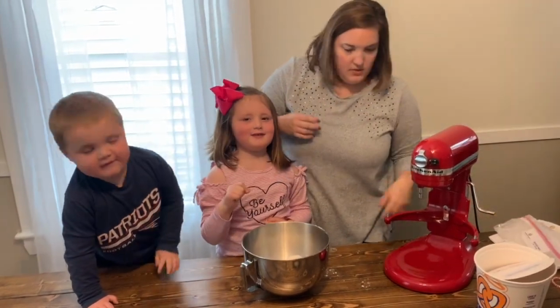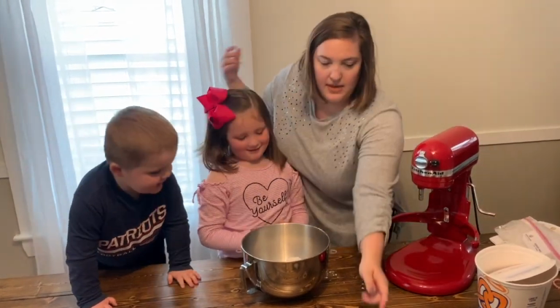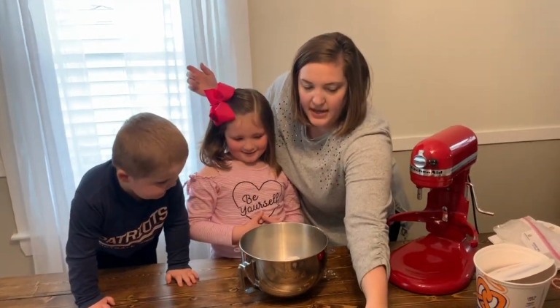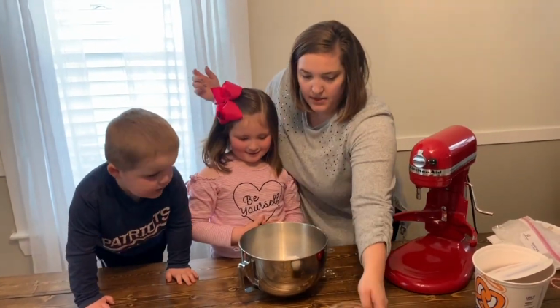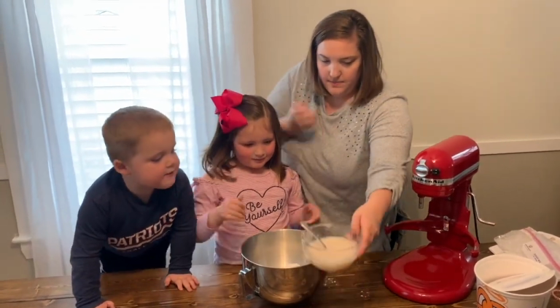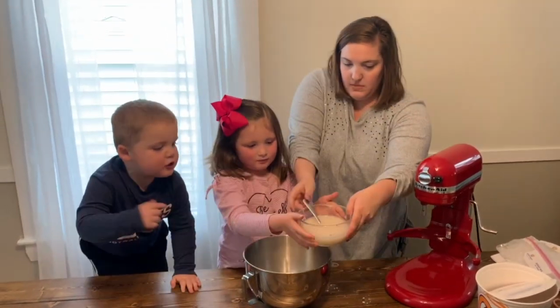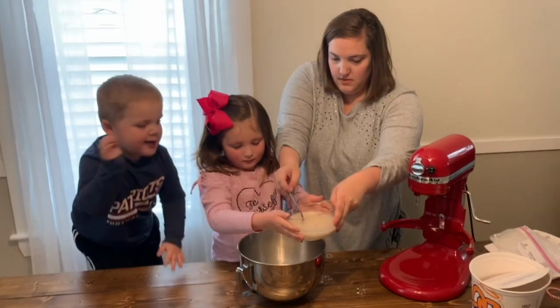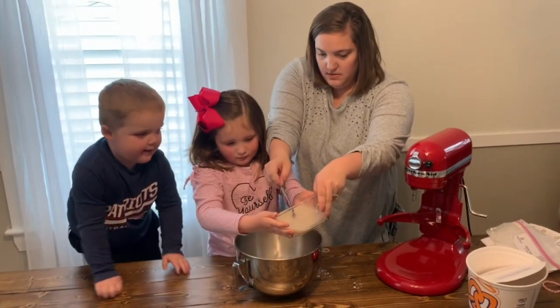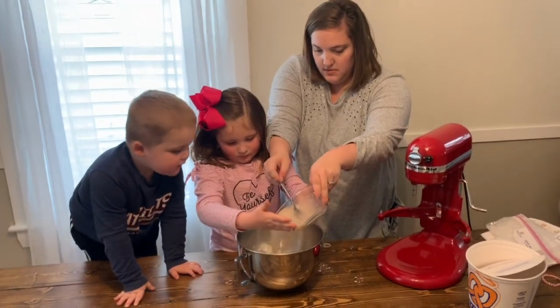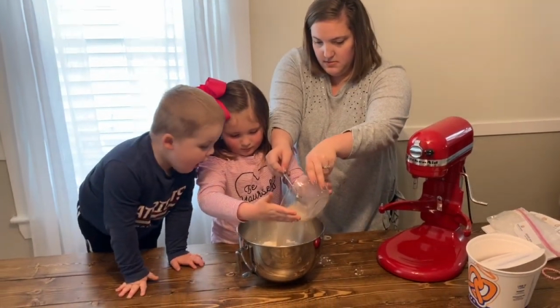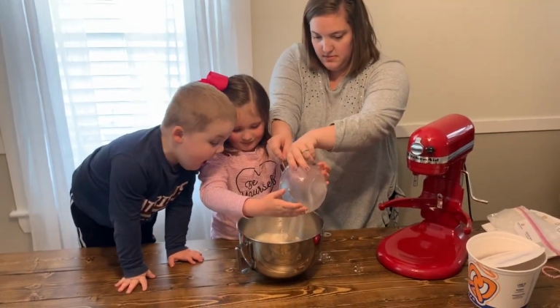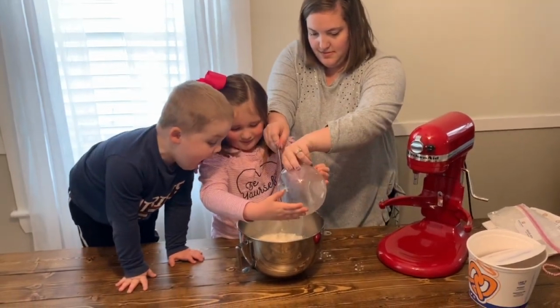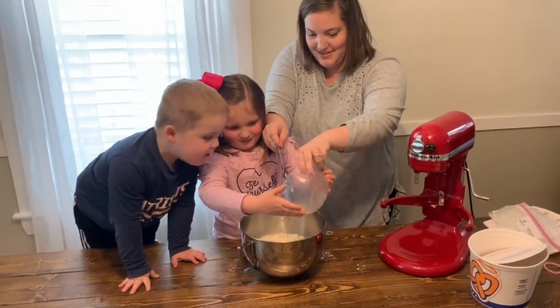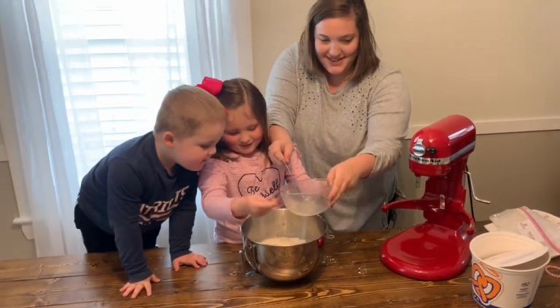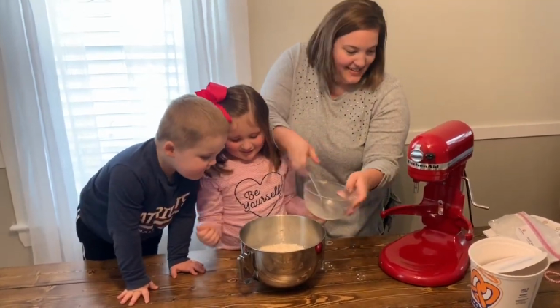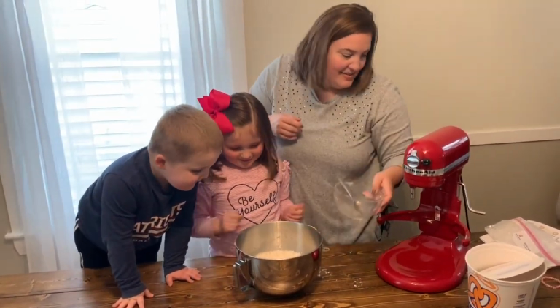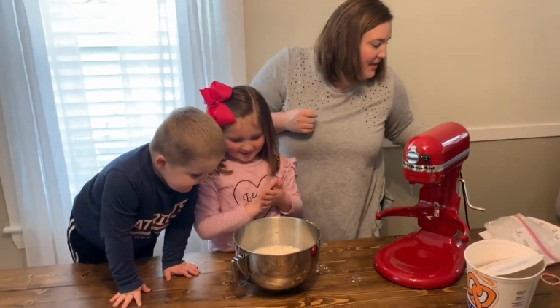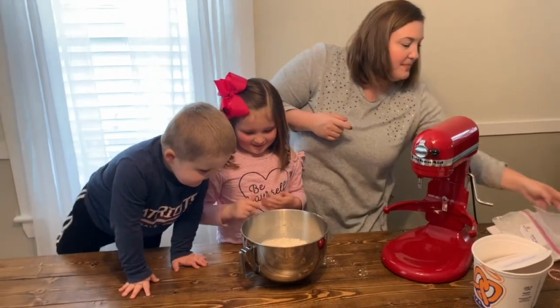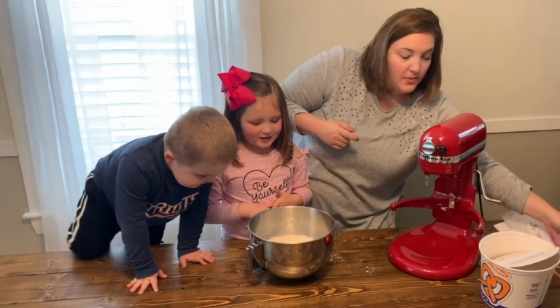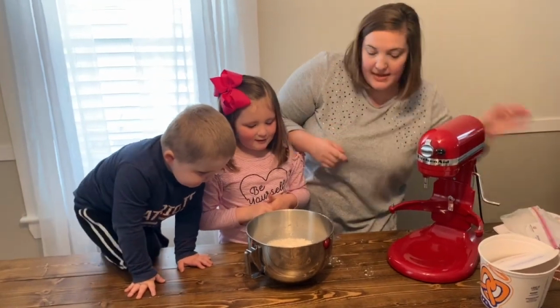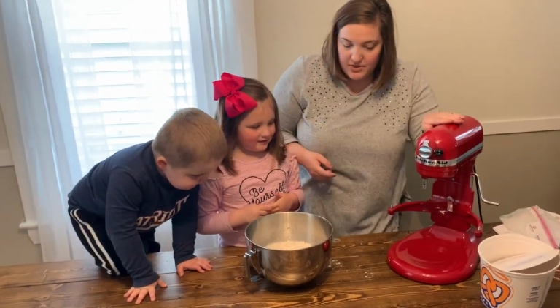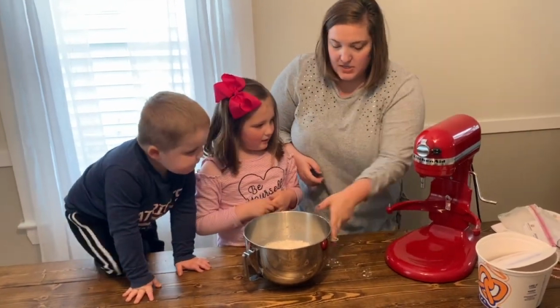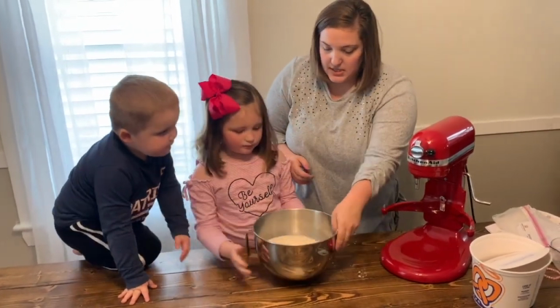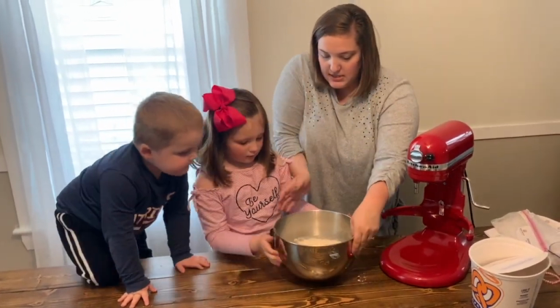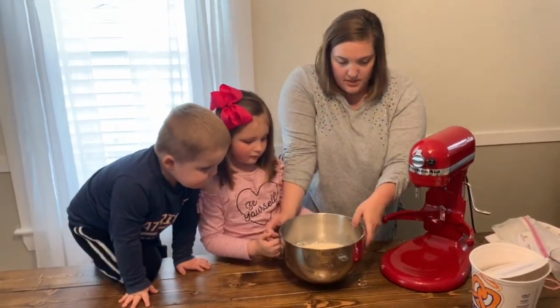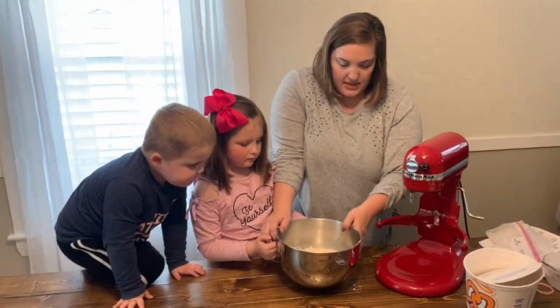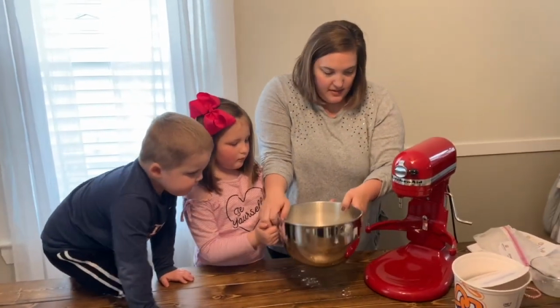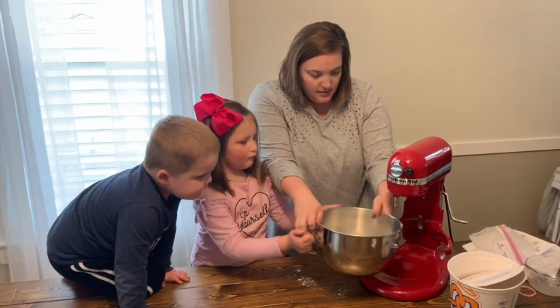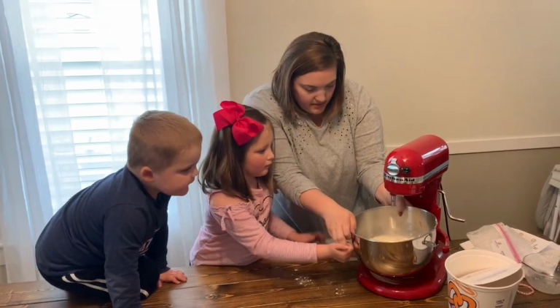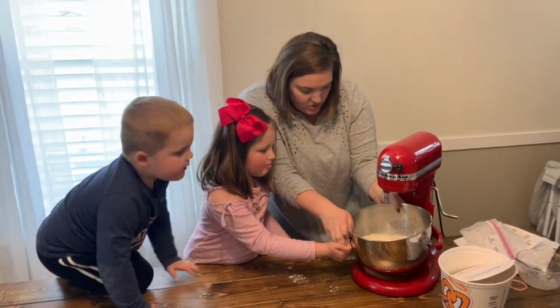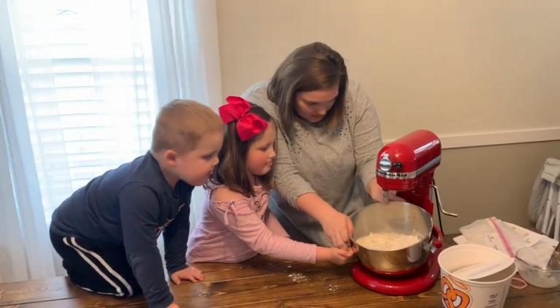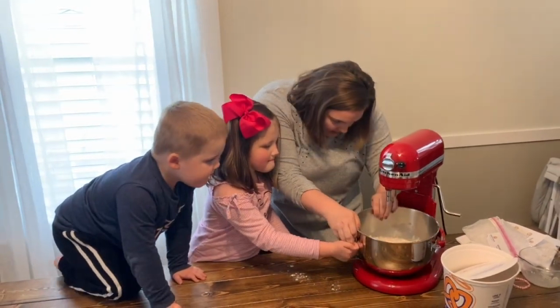Now we're going to add the water. Now we're going to mix it with our mixer, just because it's better to do it that way than try to do it by hand.